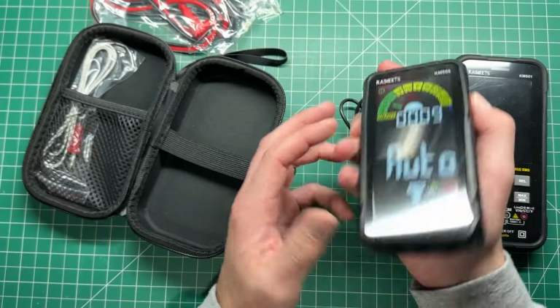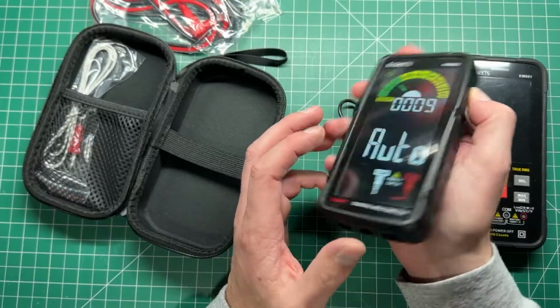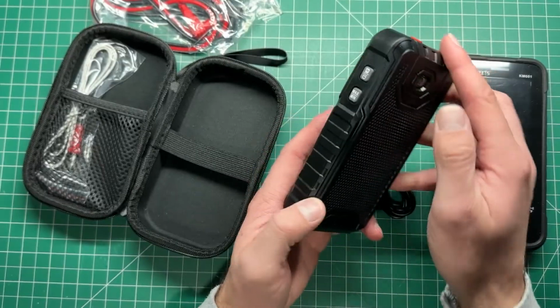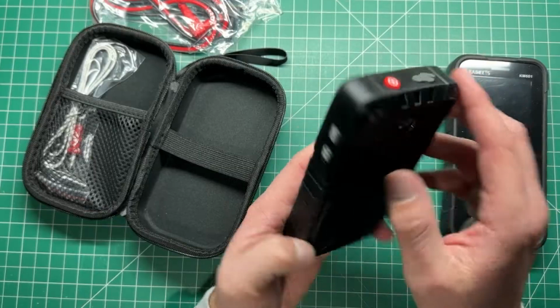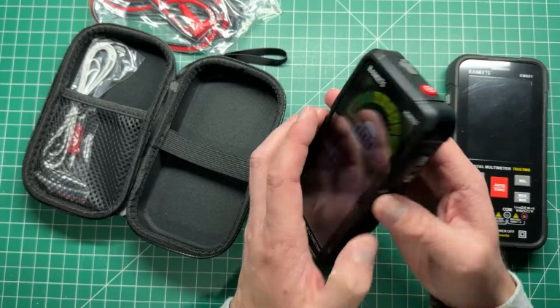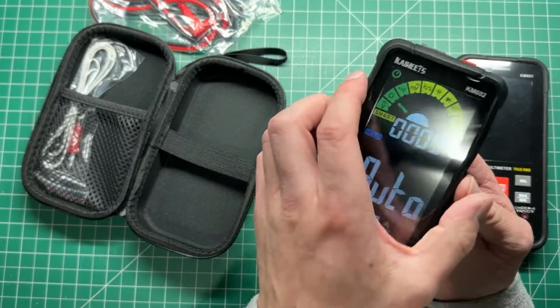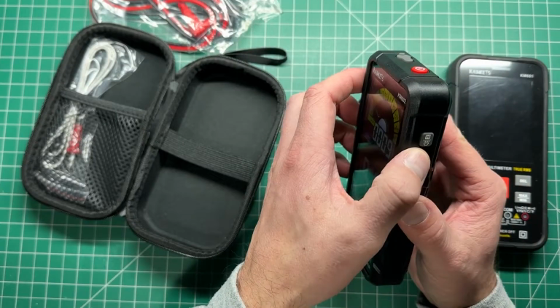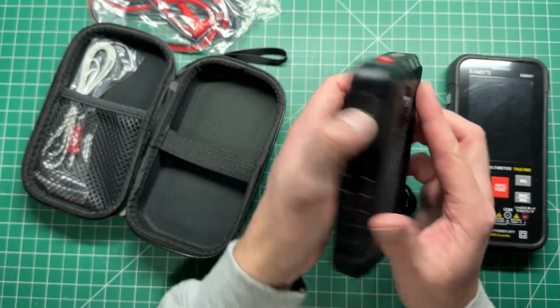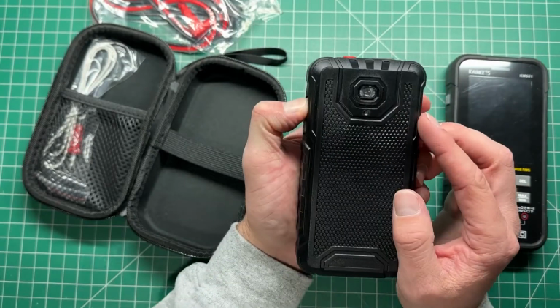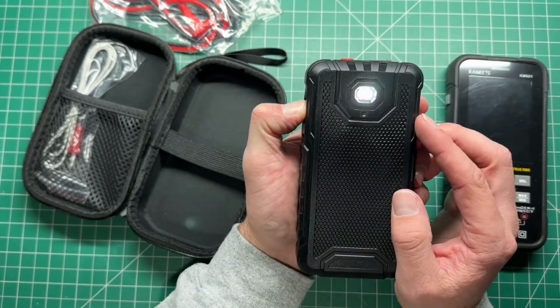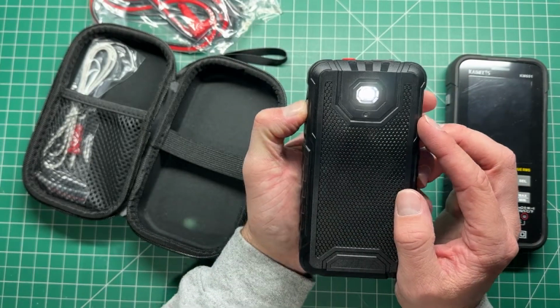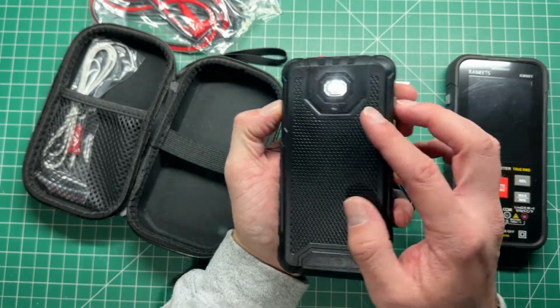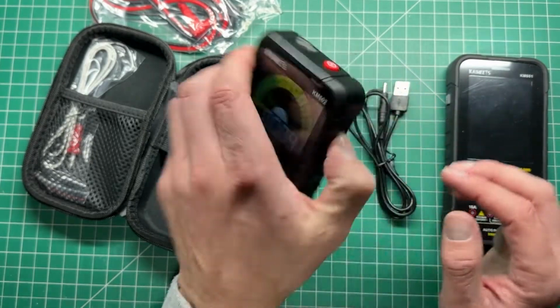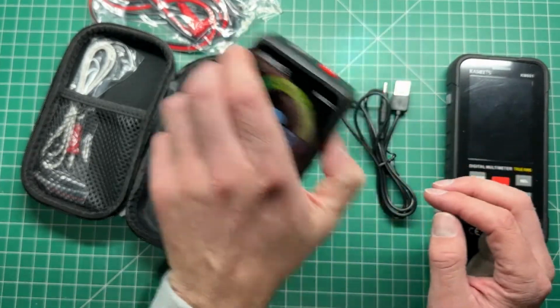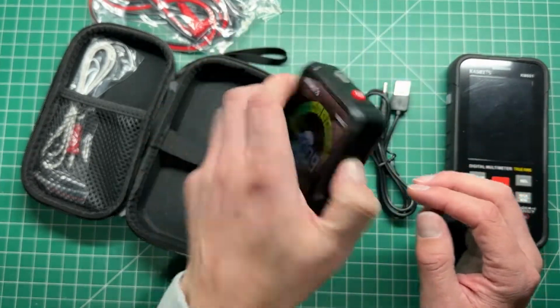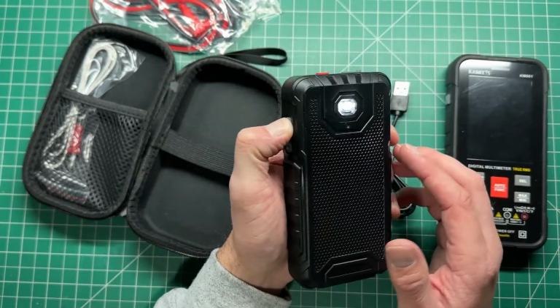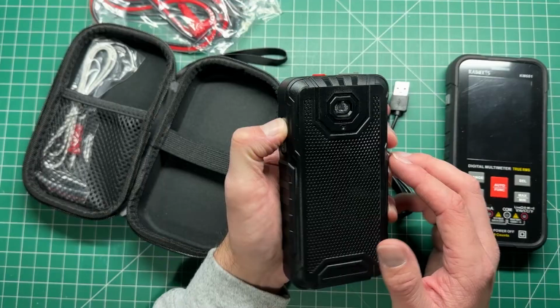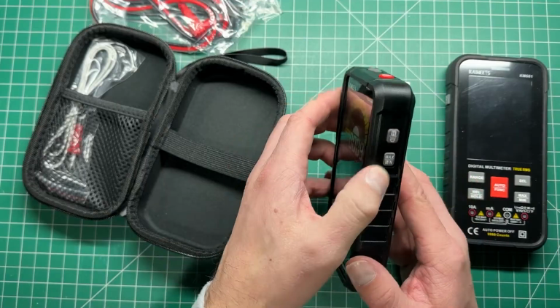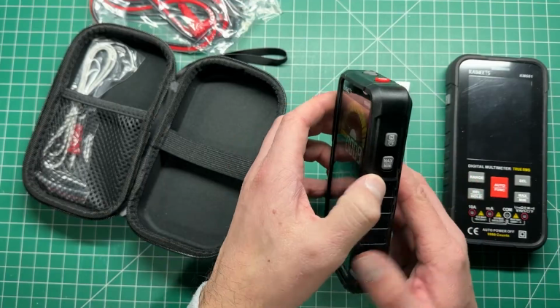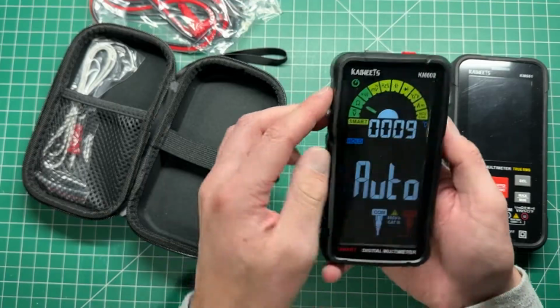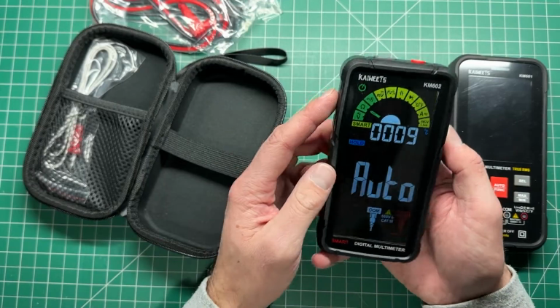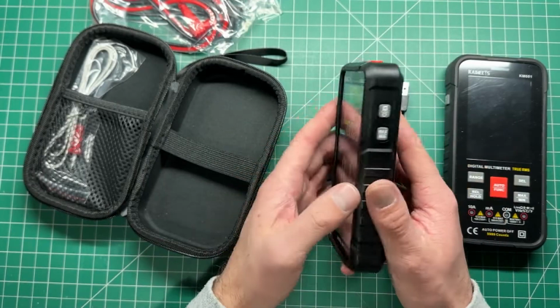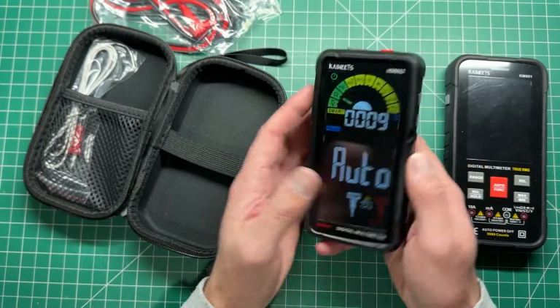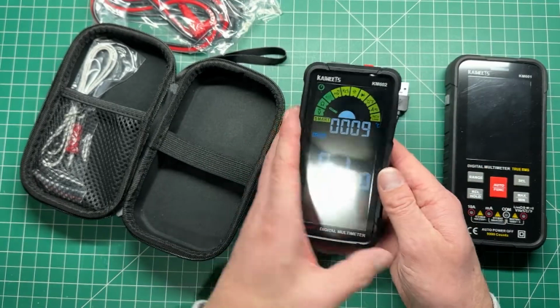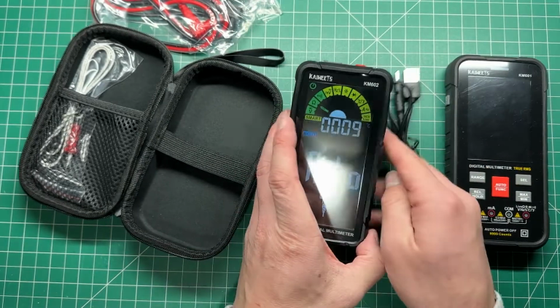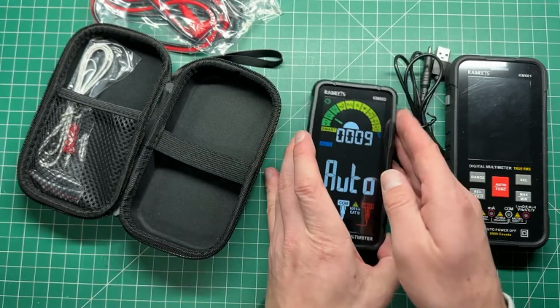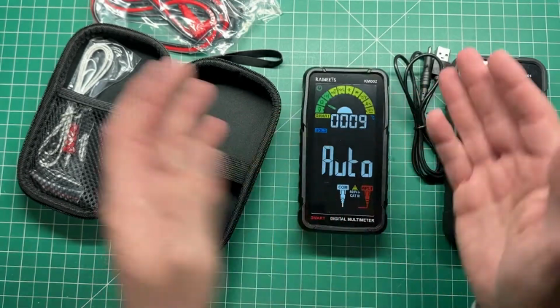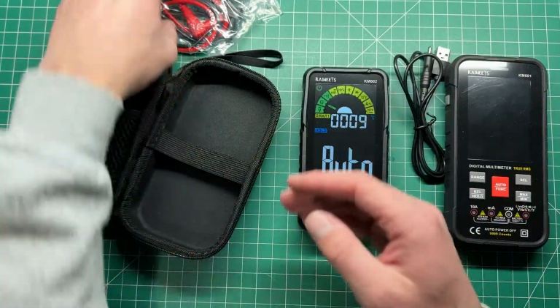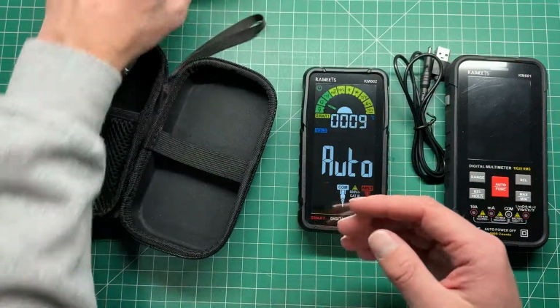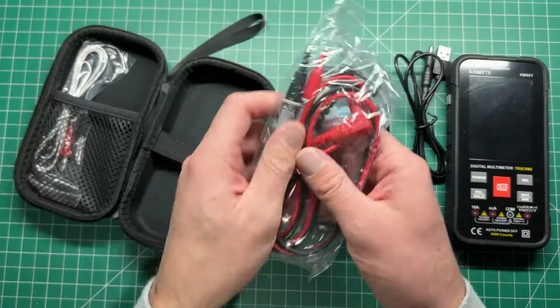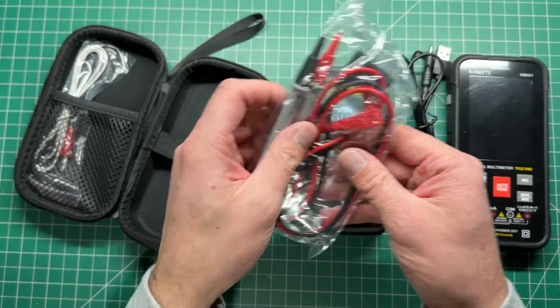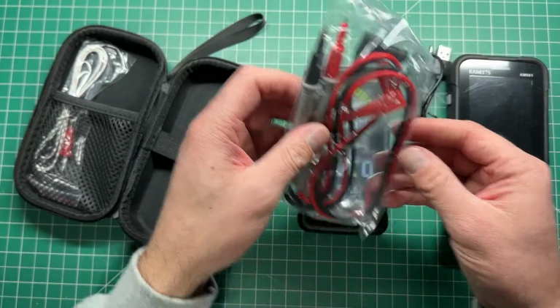There's also a light on the back, which can be used in dark environments. Max/min is available as well, so it's pretty easy to follow.